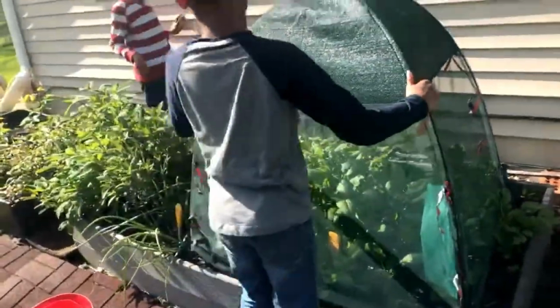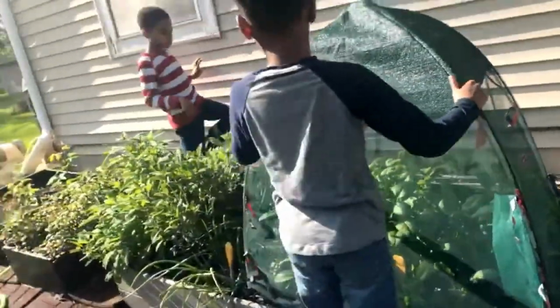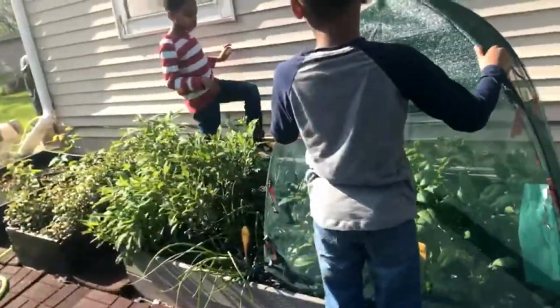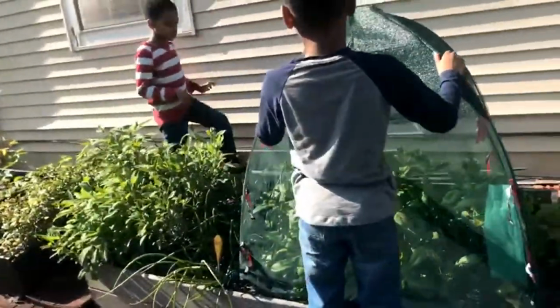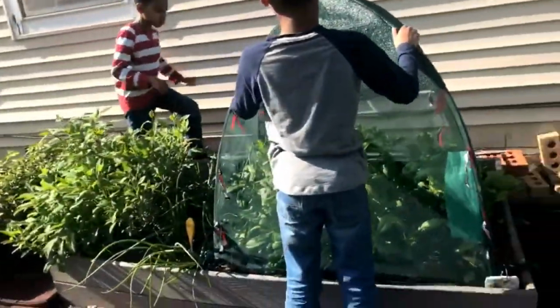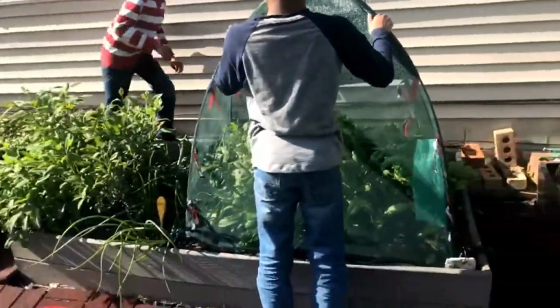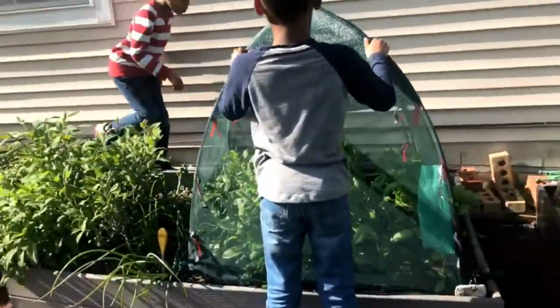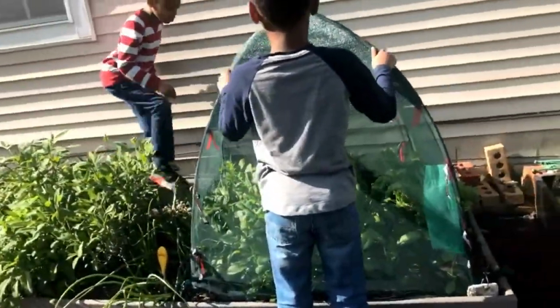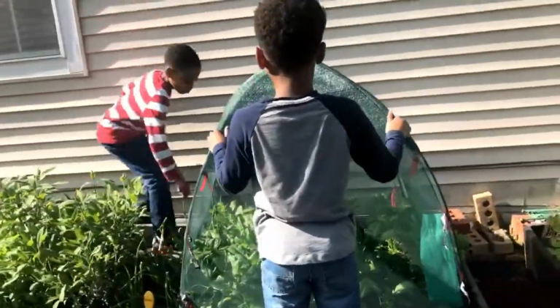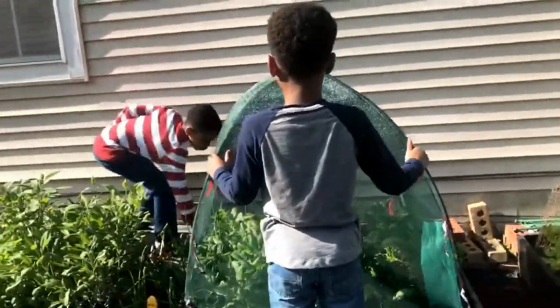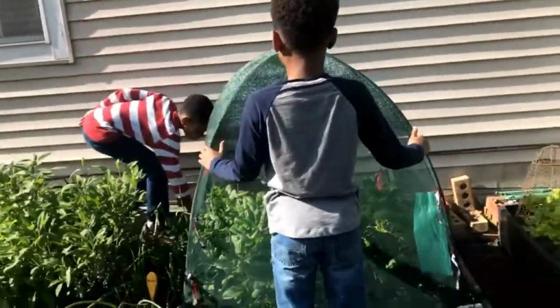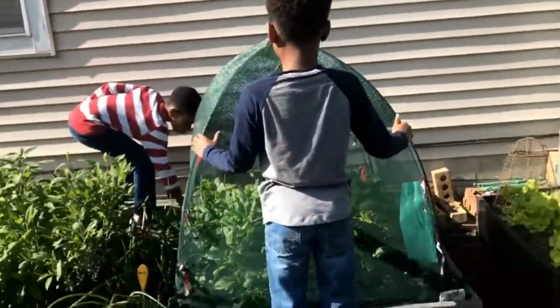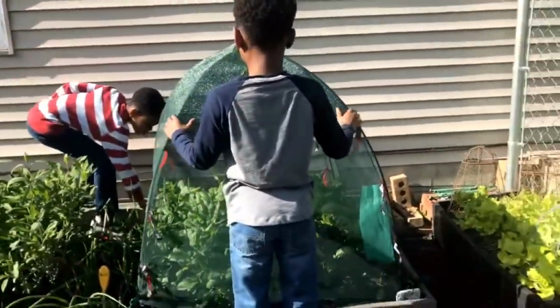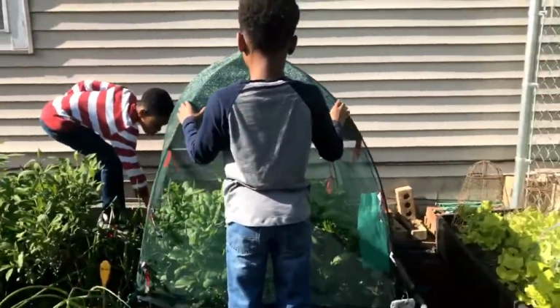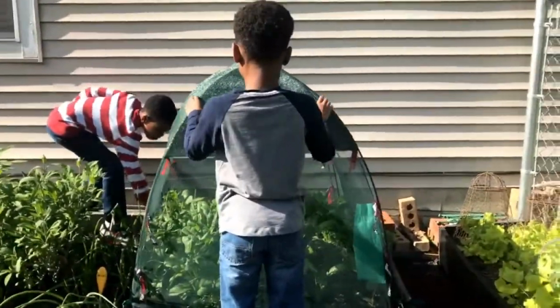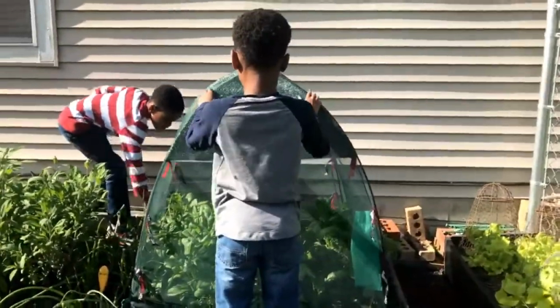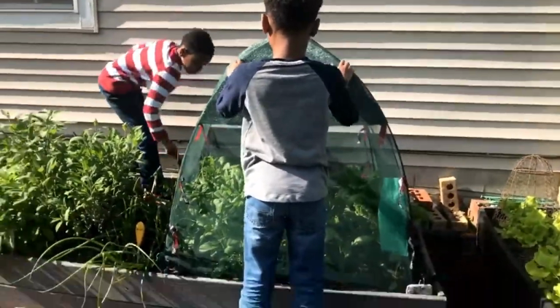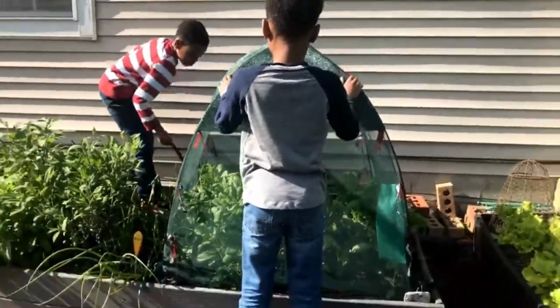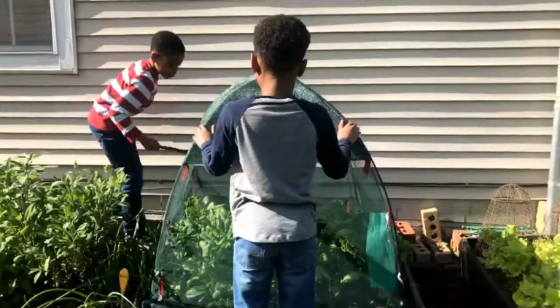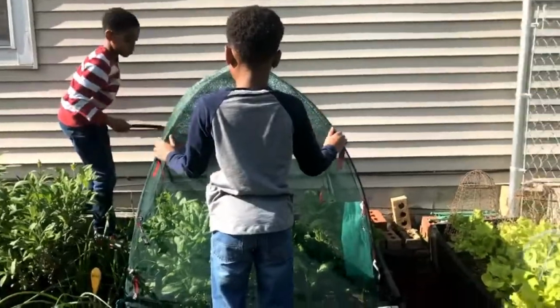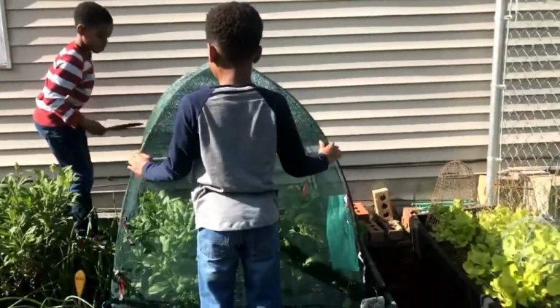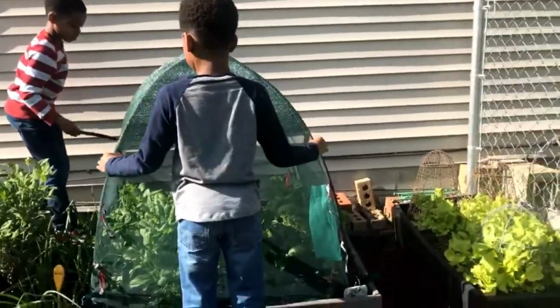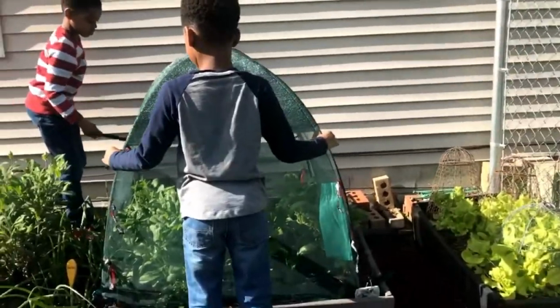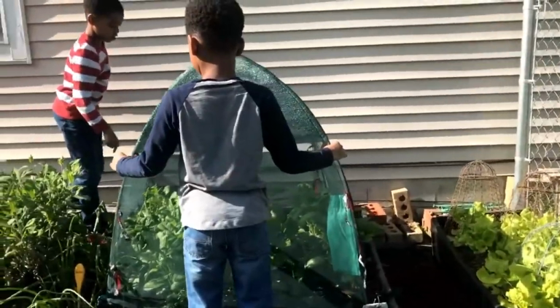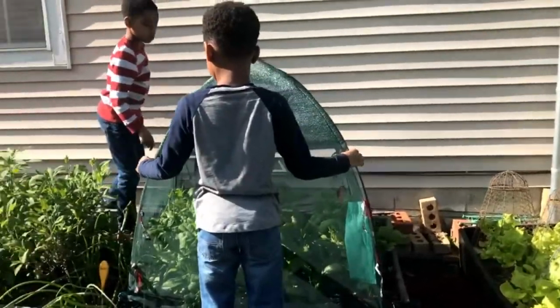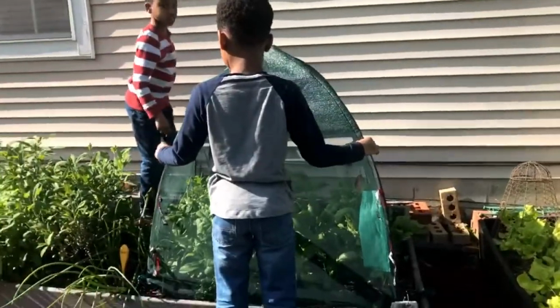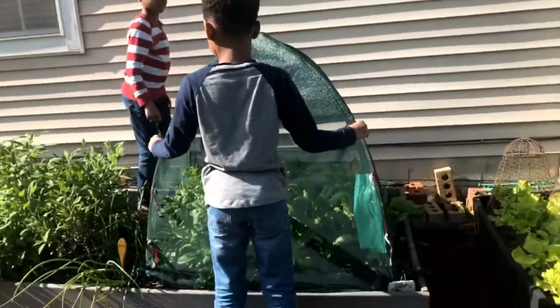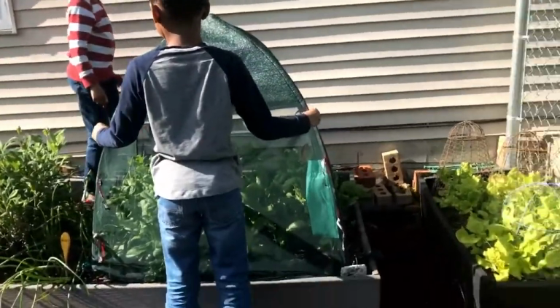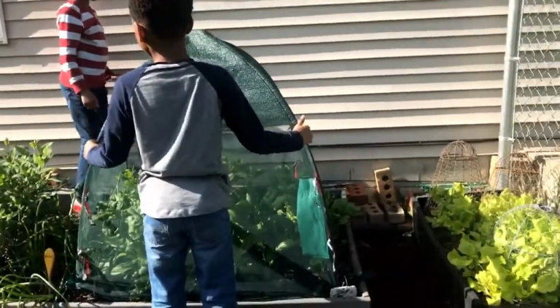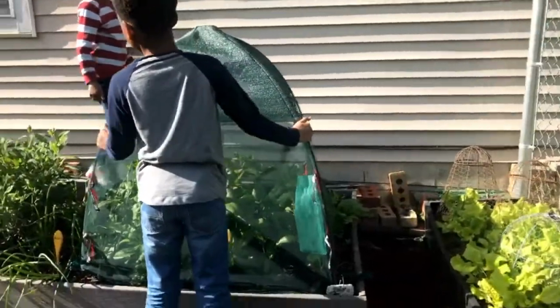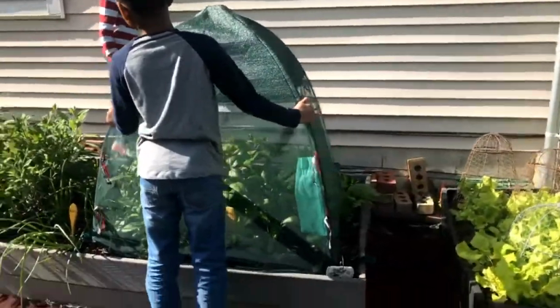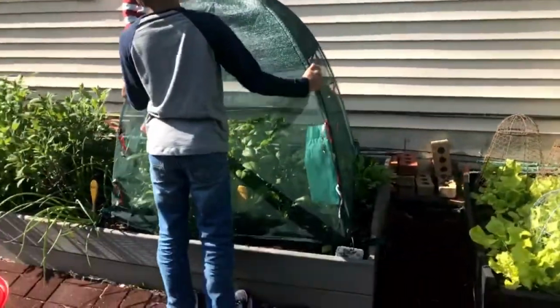This is actually the first time I have allowed them to actually remove the cover by themselves. So hopefully we'll do it.